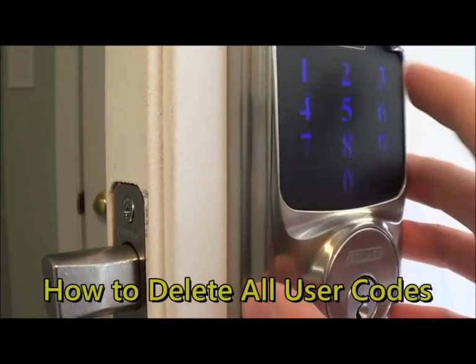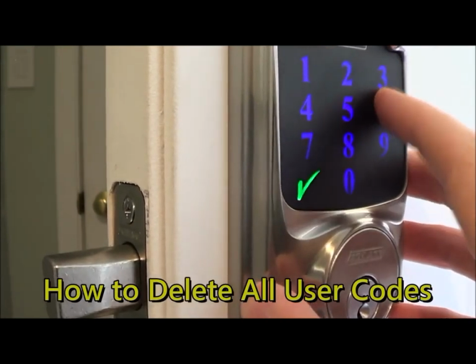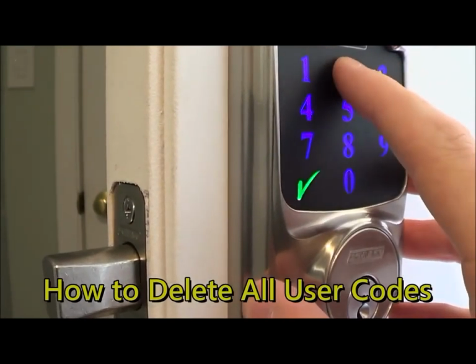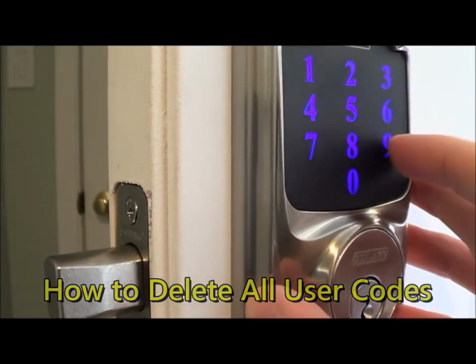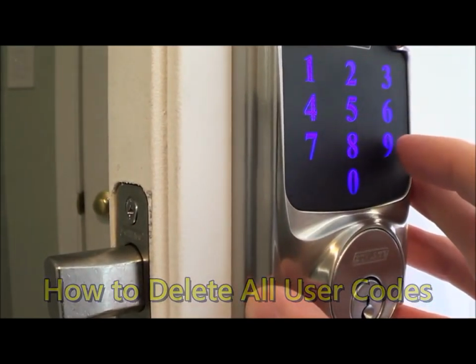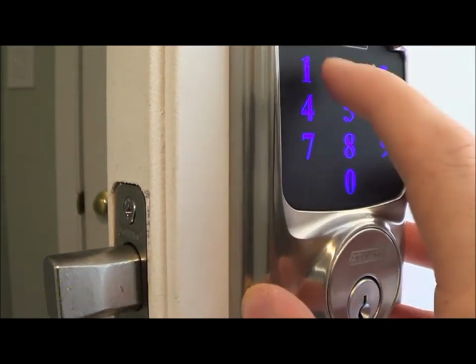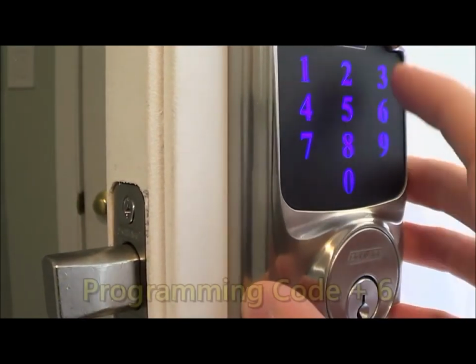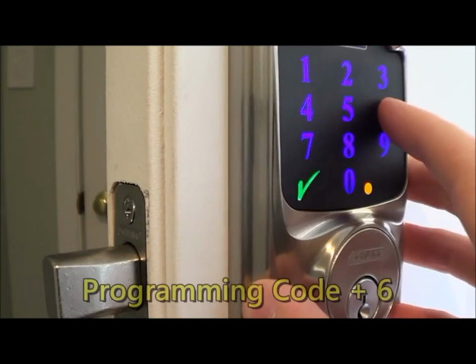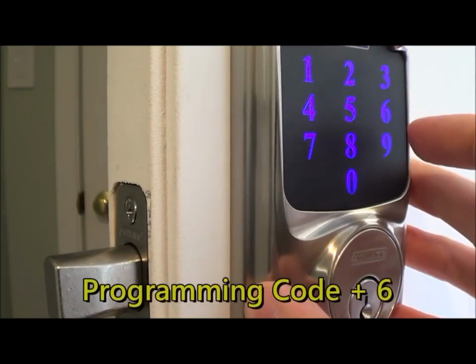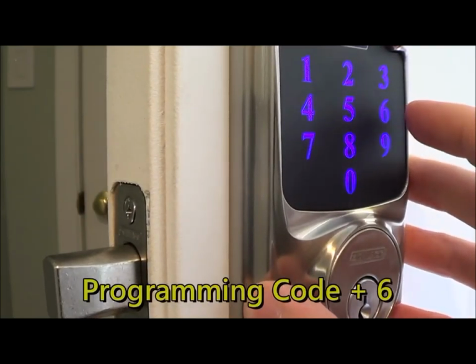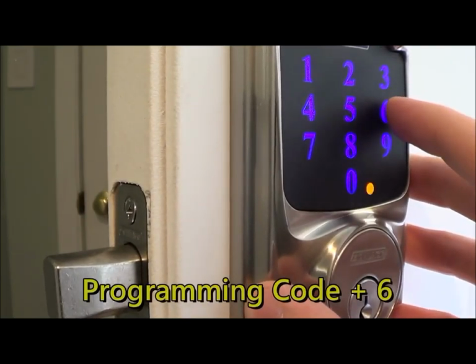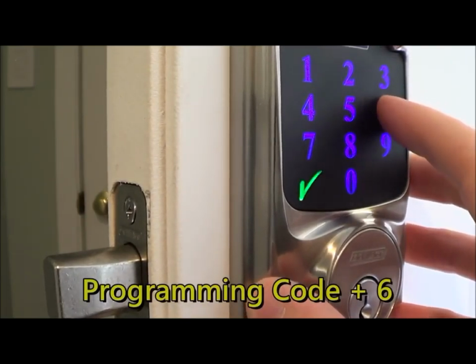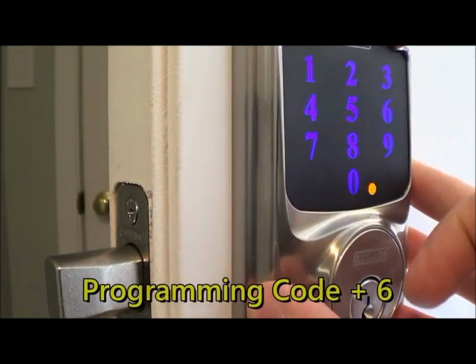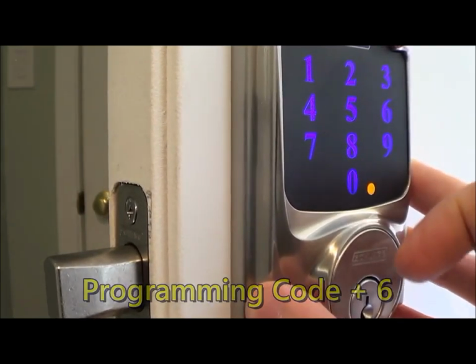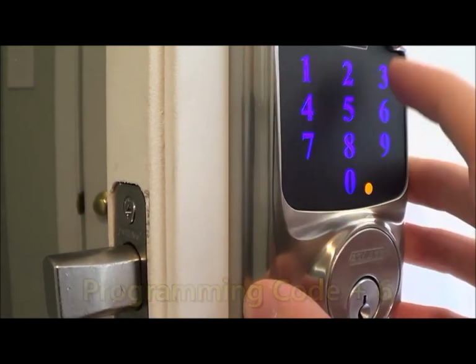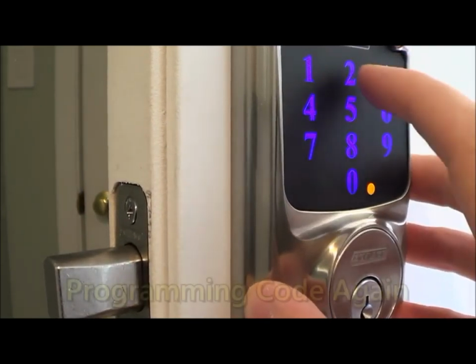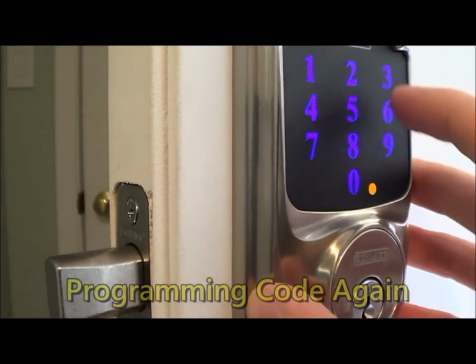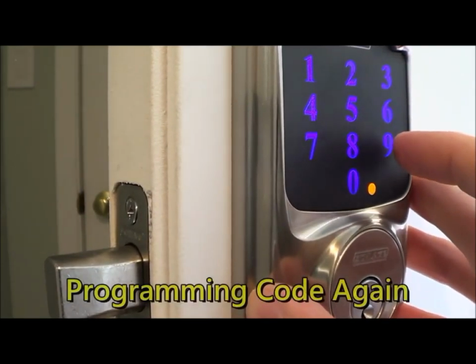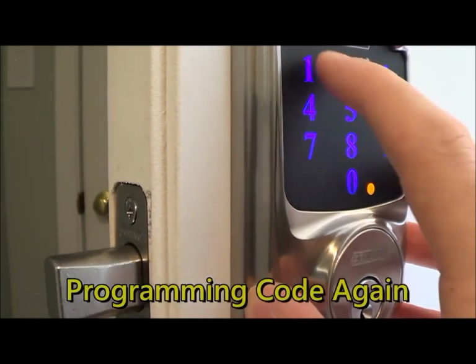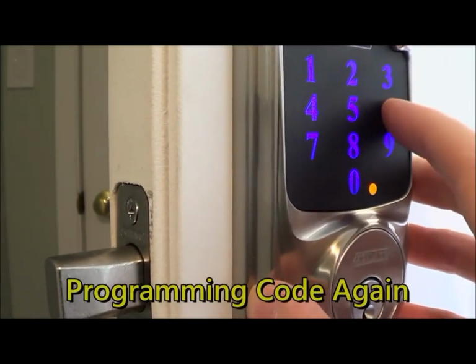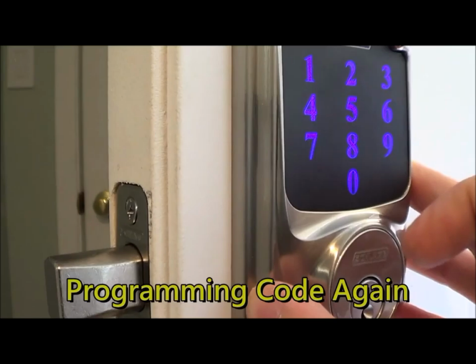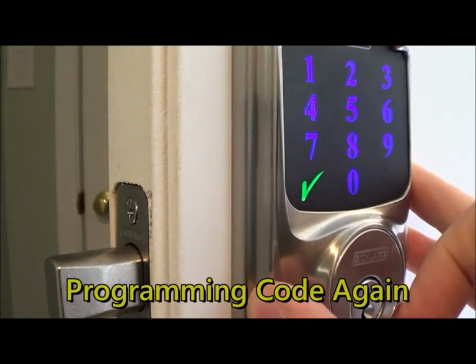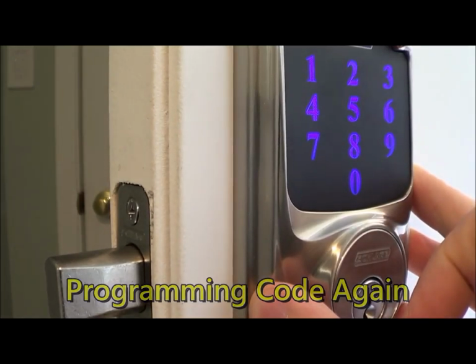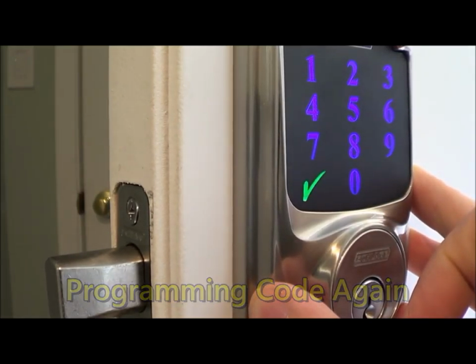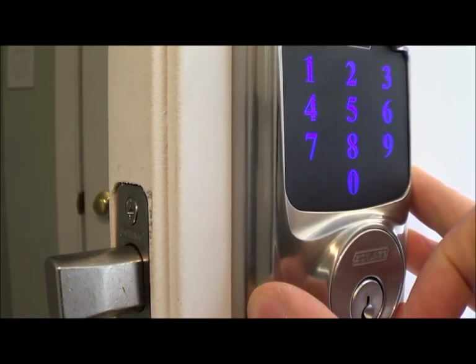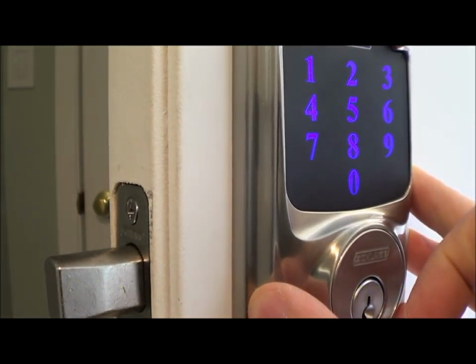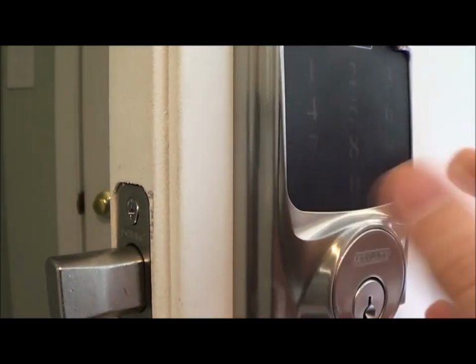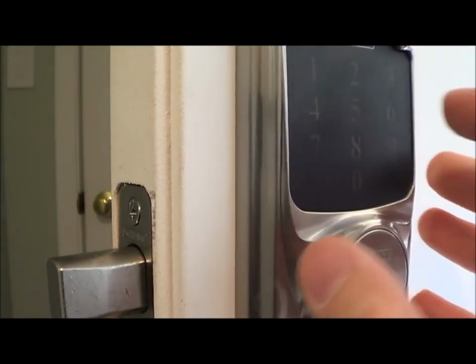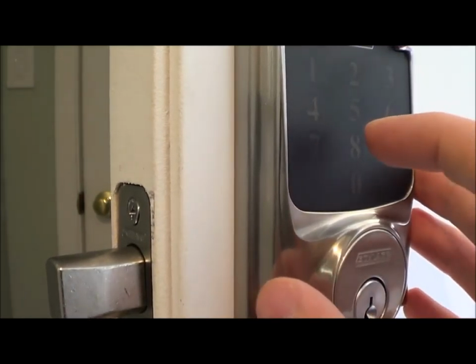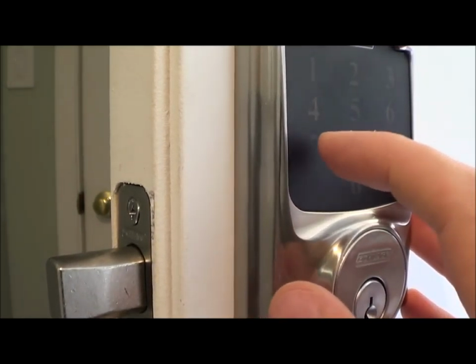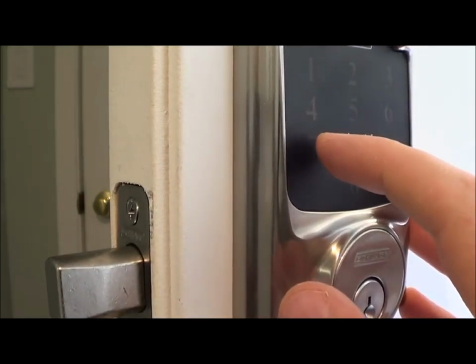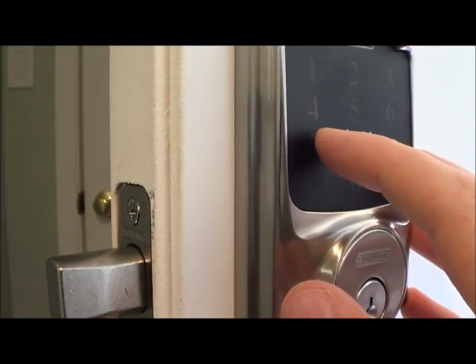To delete all your user codes, type in your programming code, press number six, then type in your programming code again. Now all the other codes are invalid.